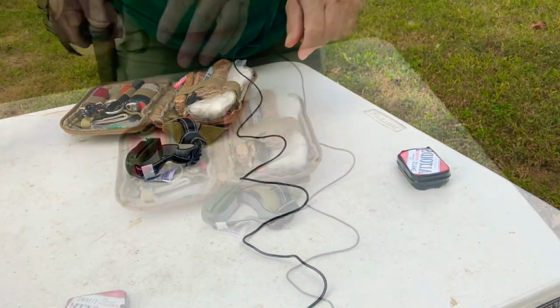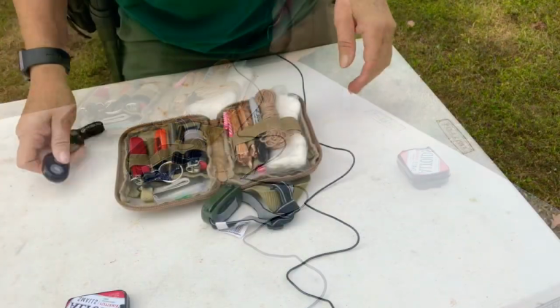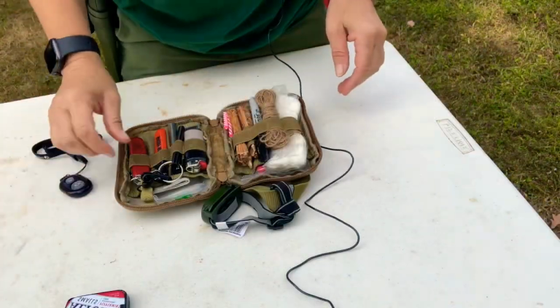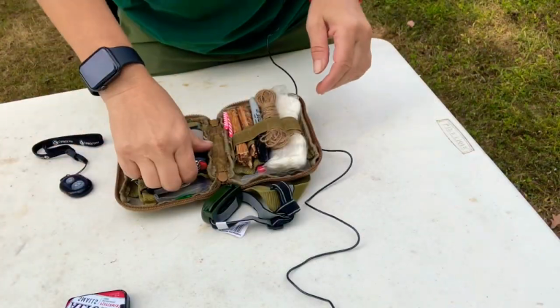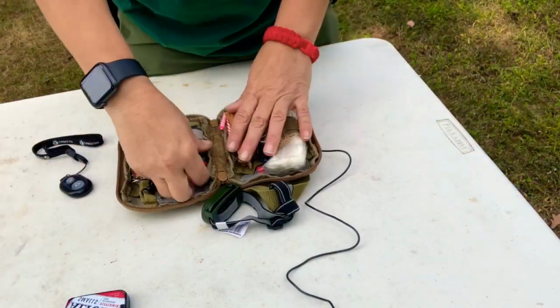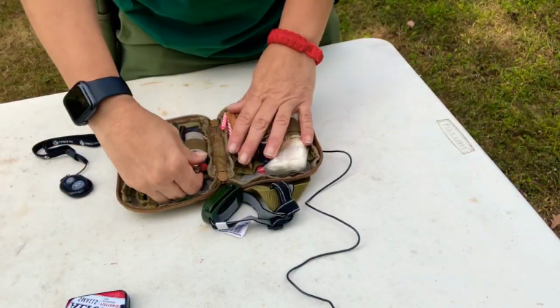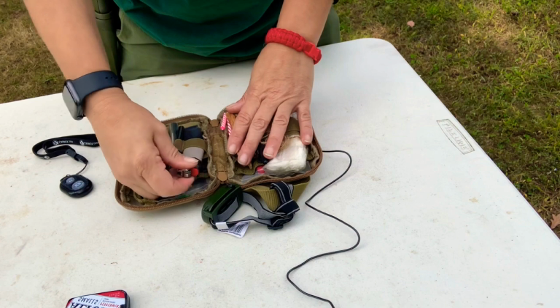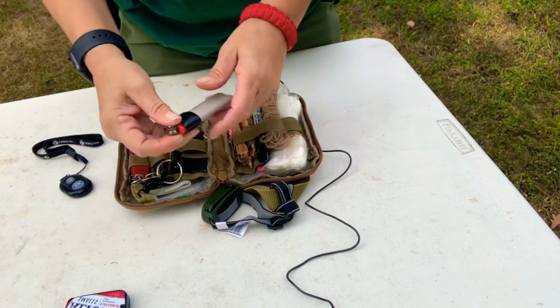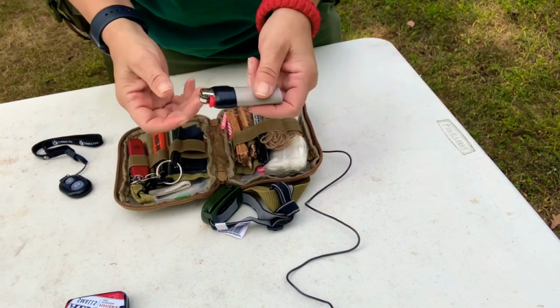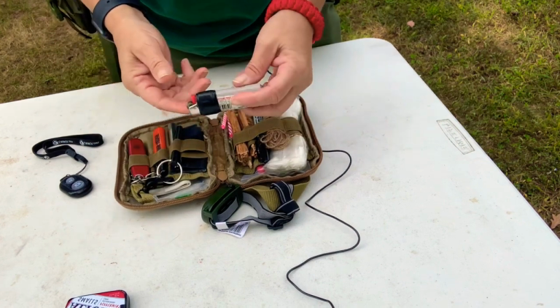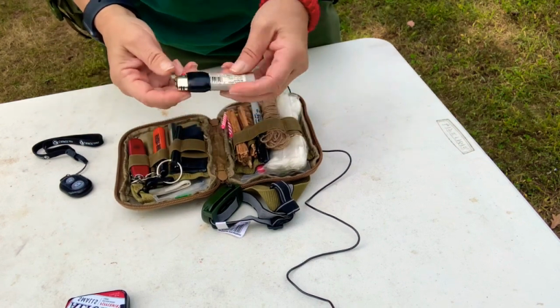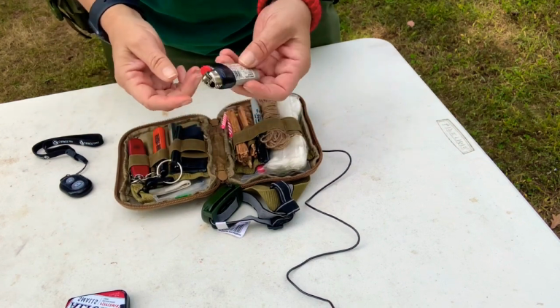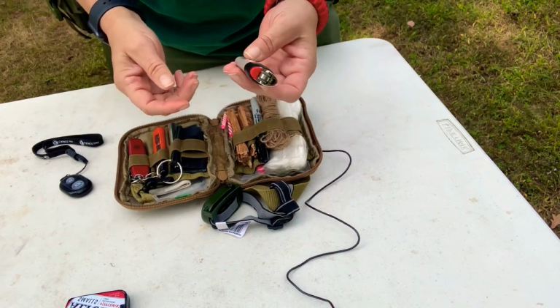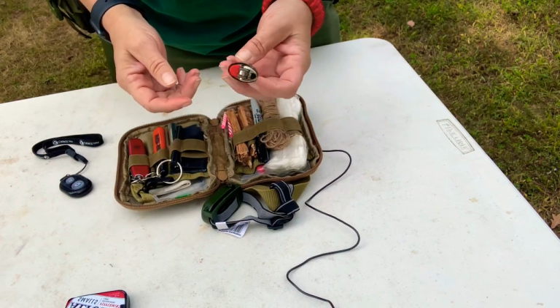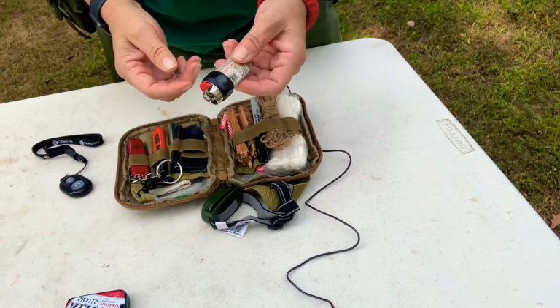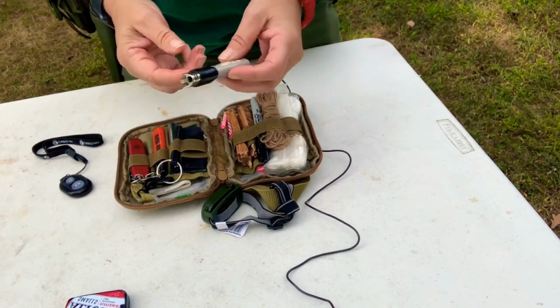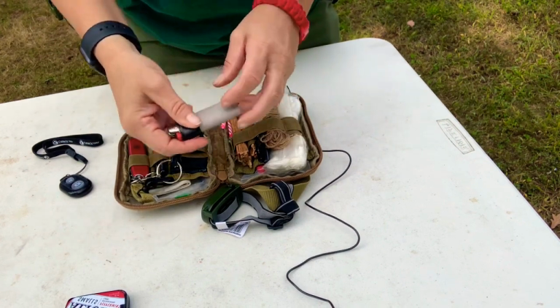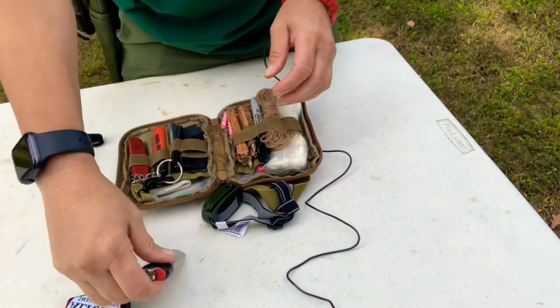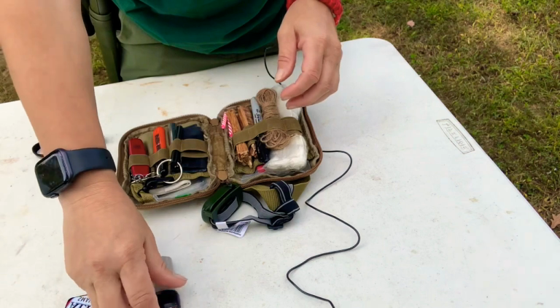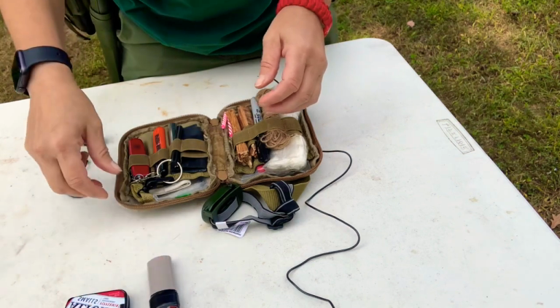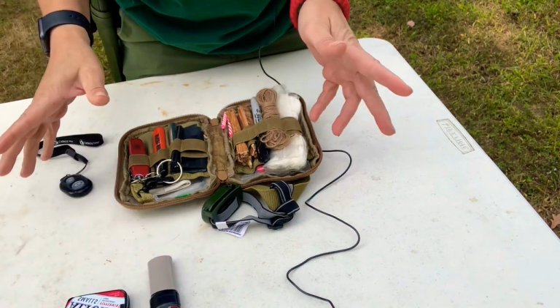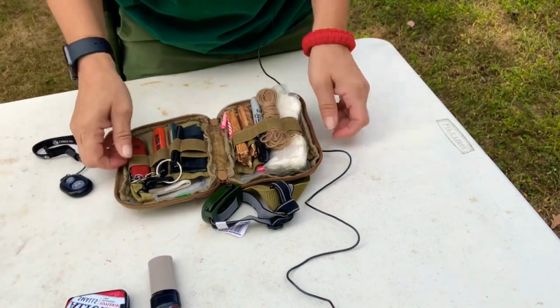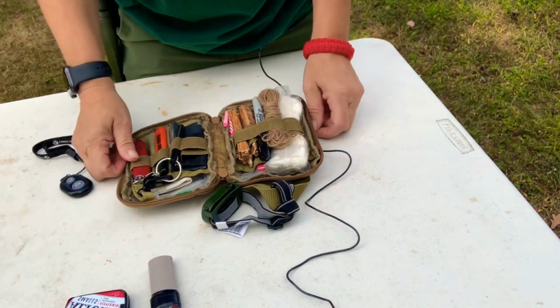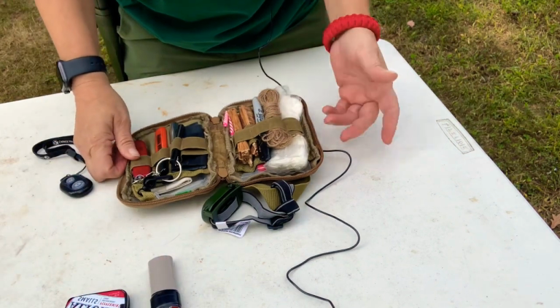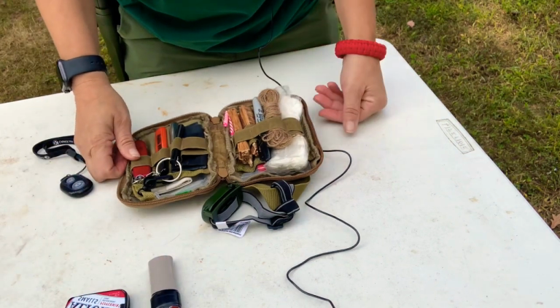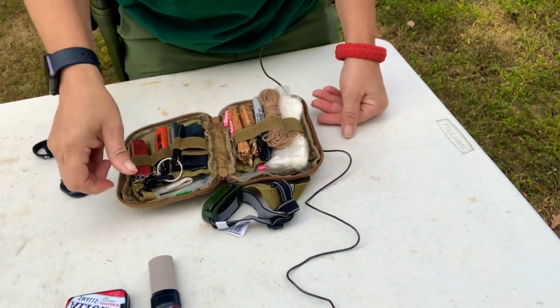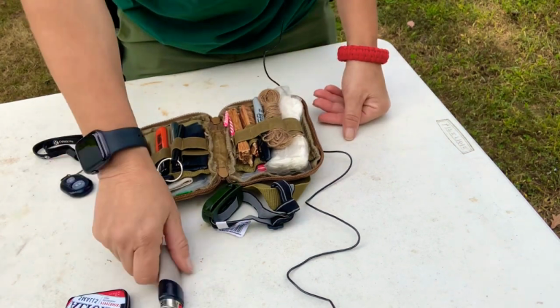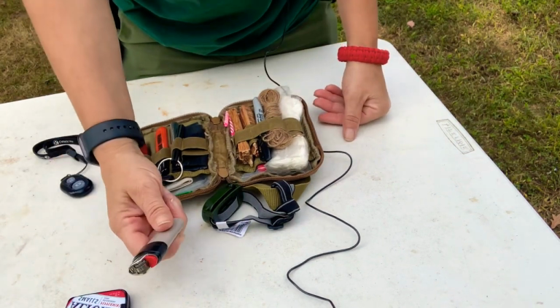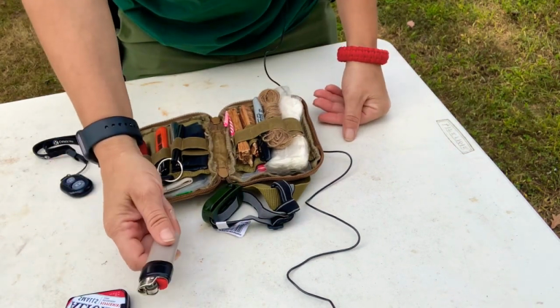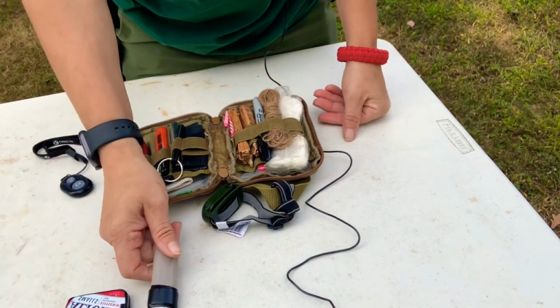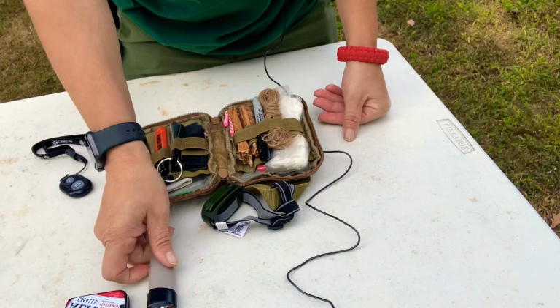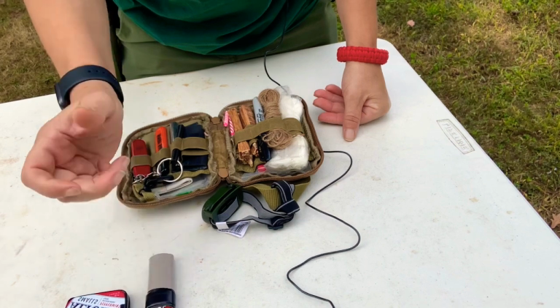Then I have a big lighter with some electrical tape wrapped around it. I always like to do that — you never know when you might need a piece of tape to make a fire extender or whatnot.